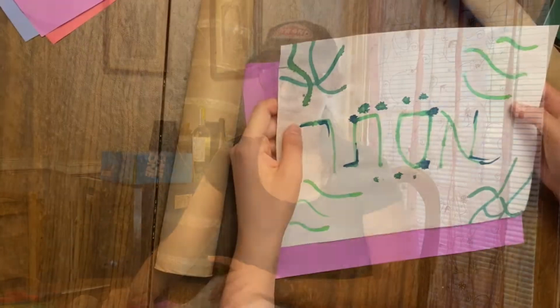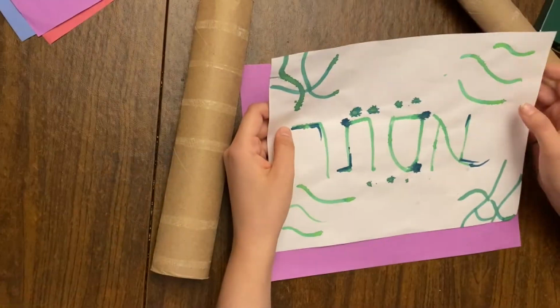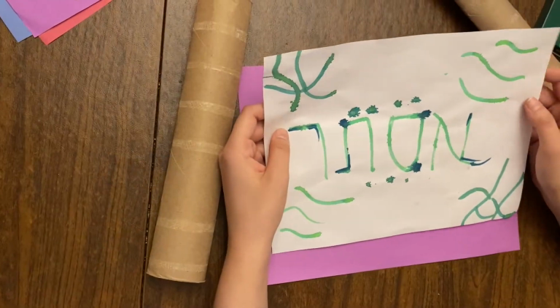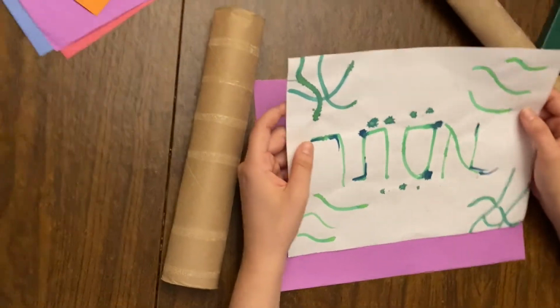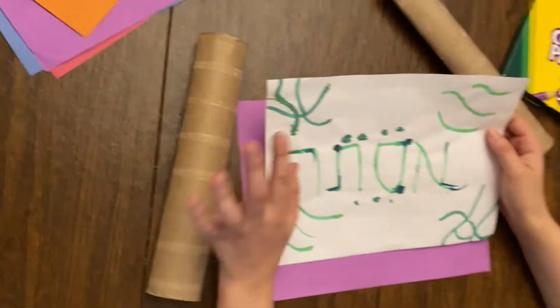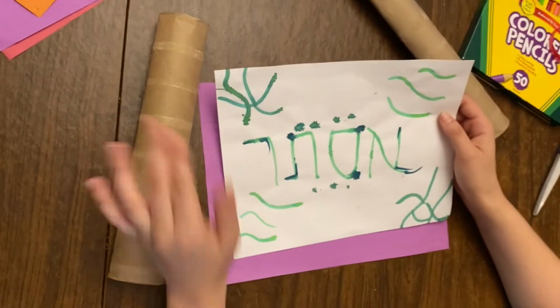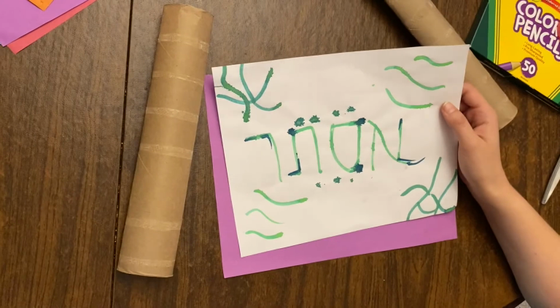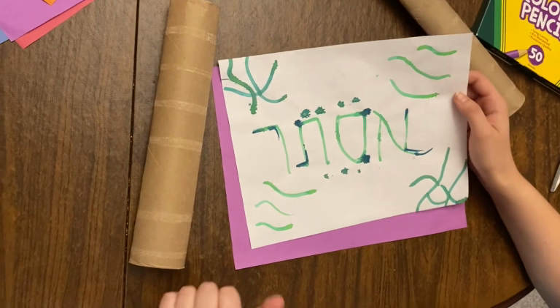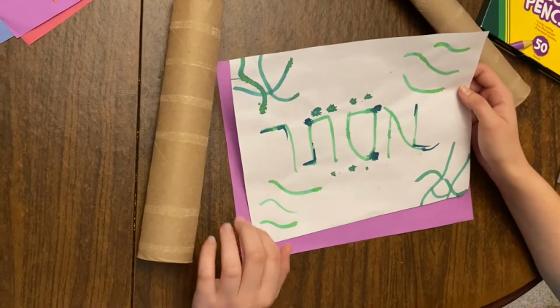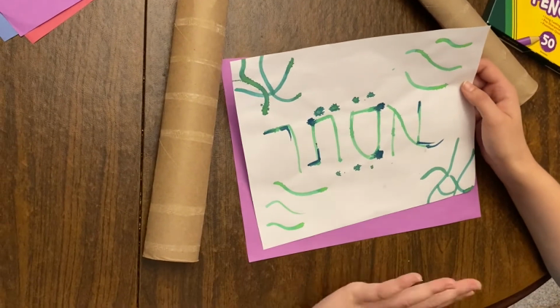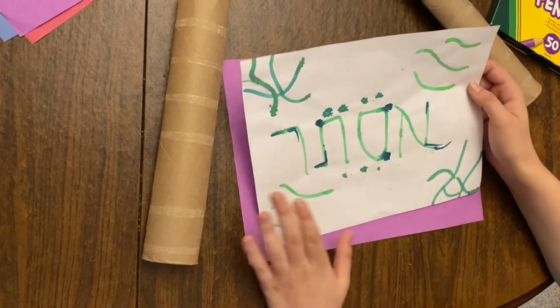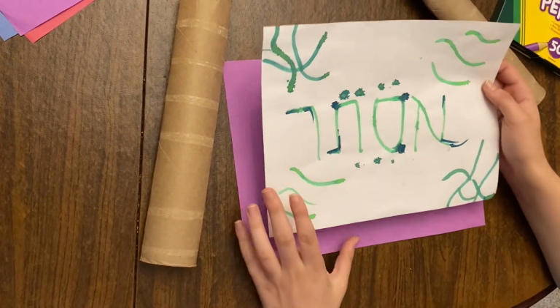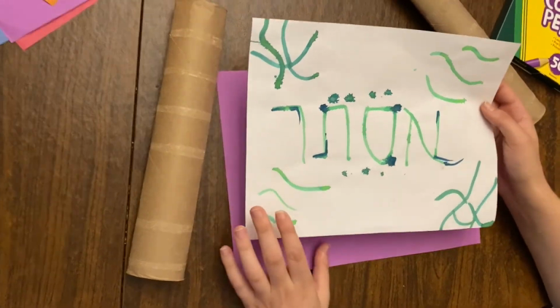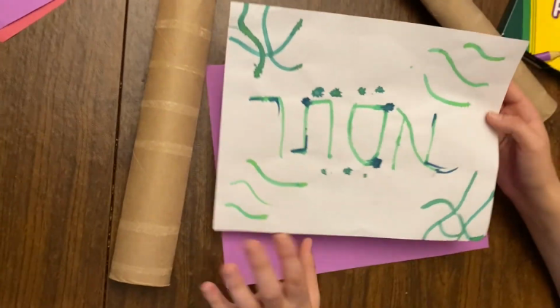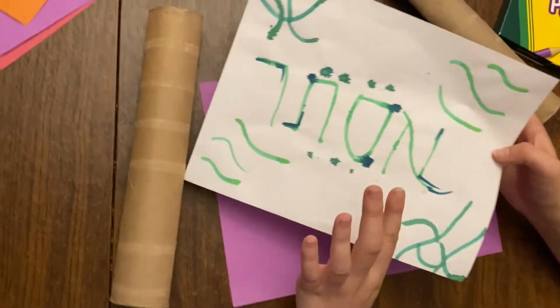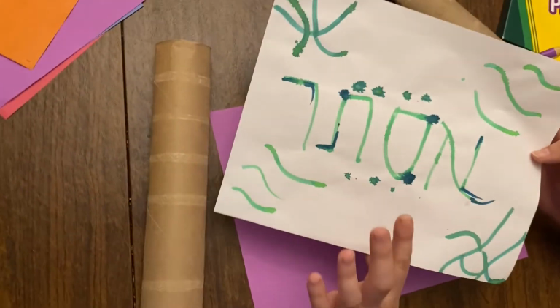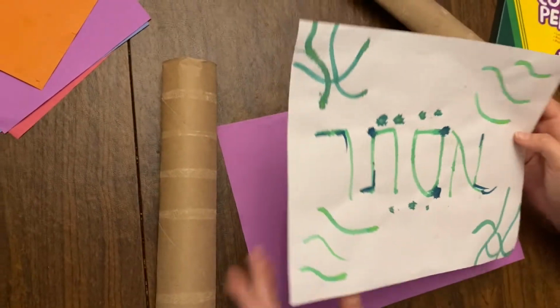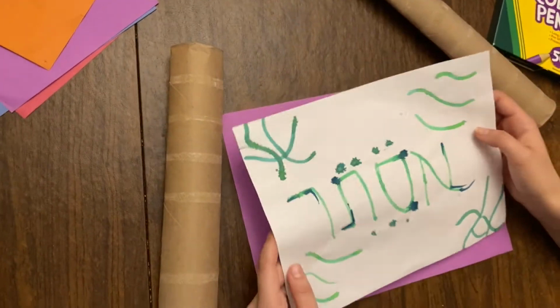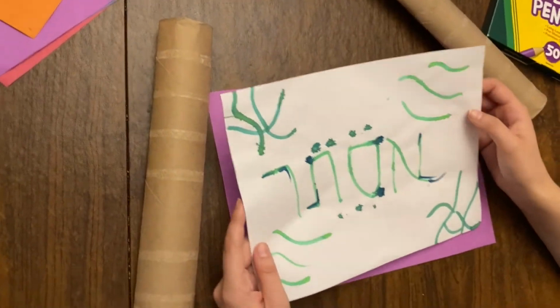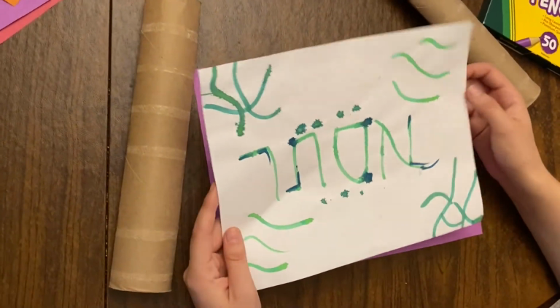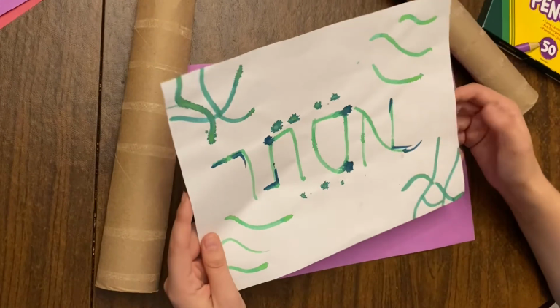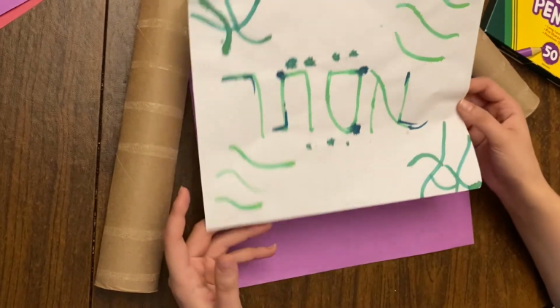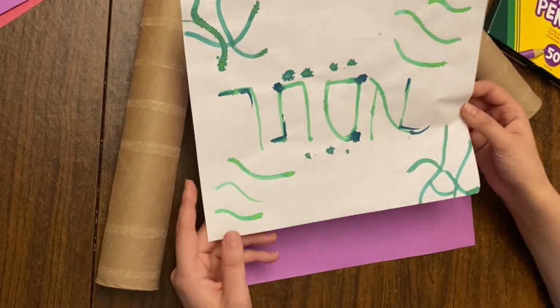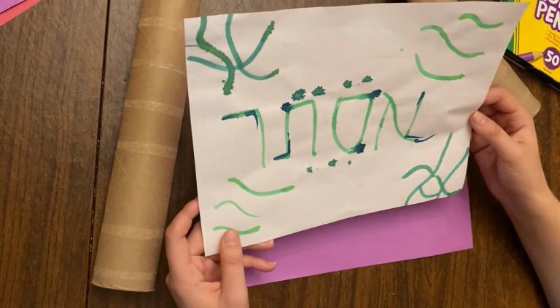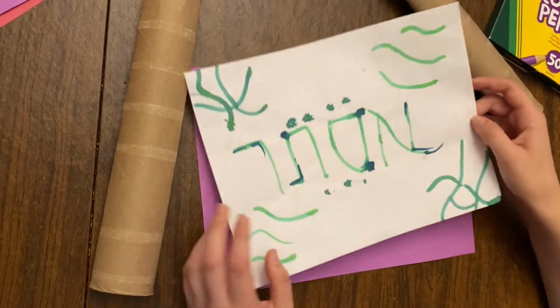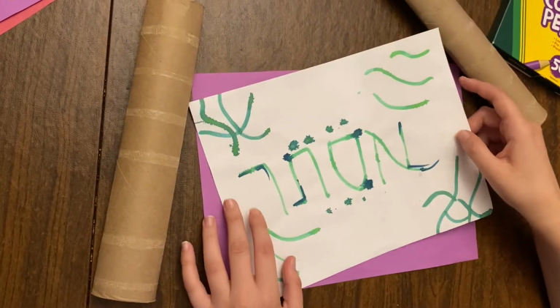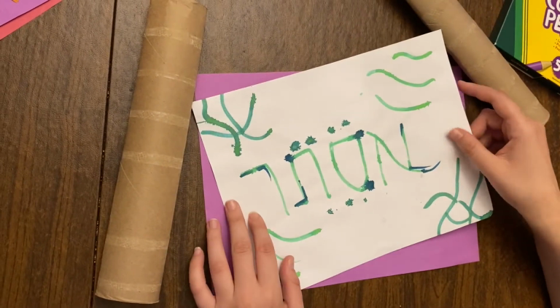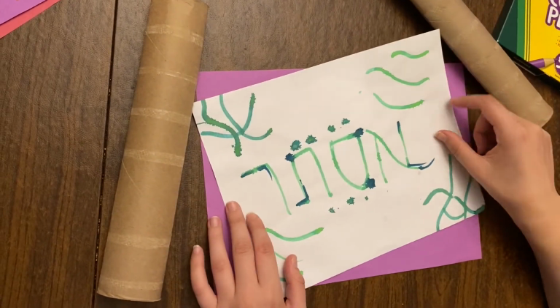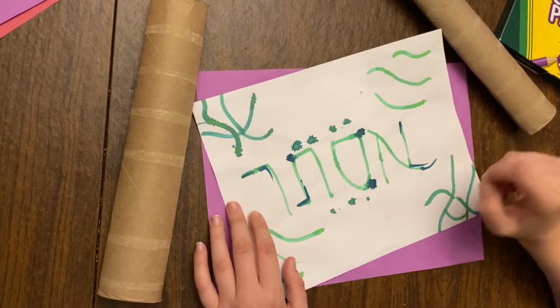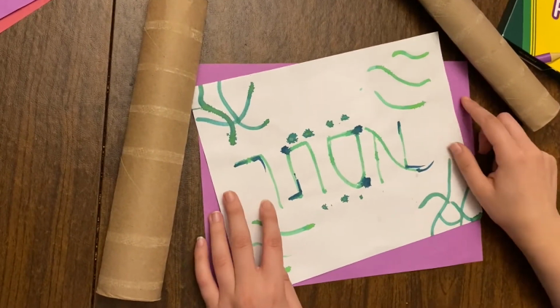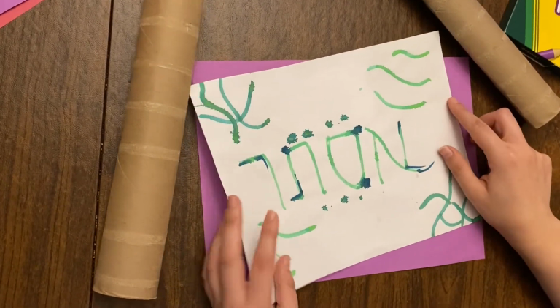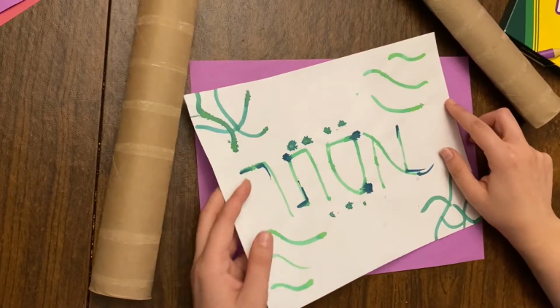The last project — I hope you did it first, and if not, go back and watch that one because it needs to come first — was when we were practicing being our own sofers, the people who write the Torah. We were practicing writing with a quill.